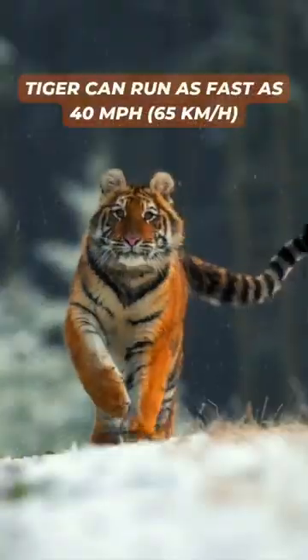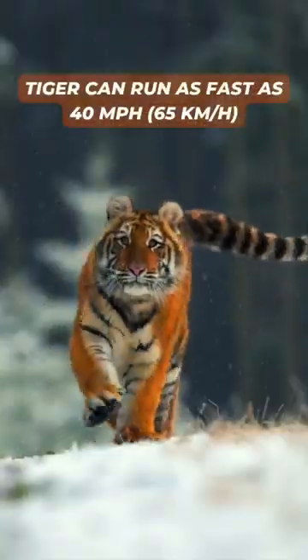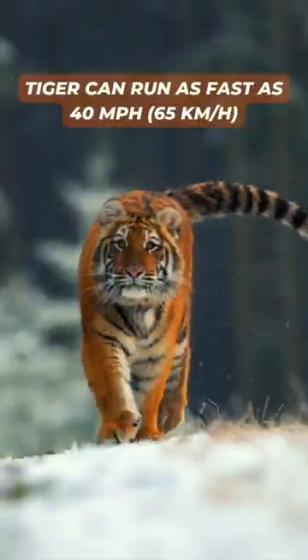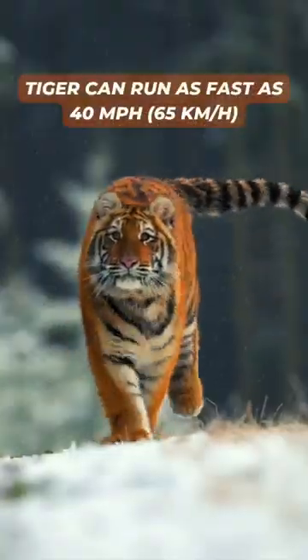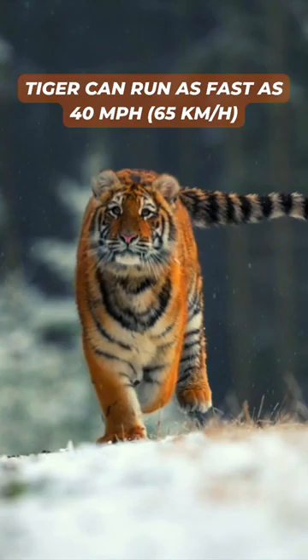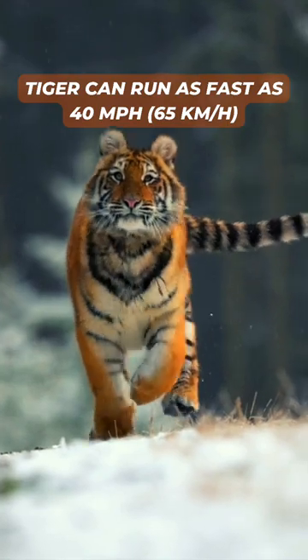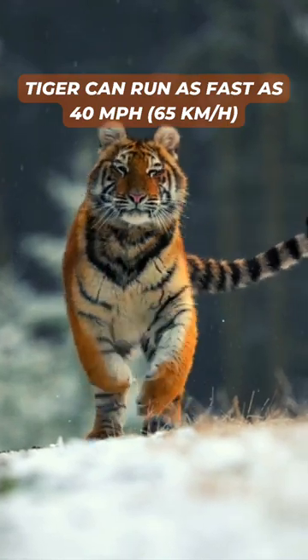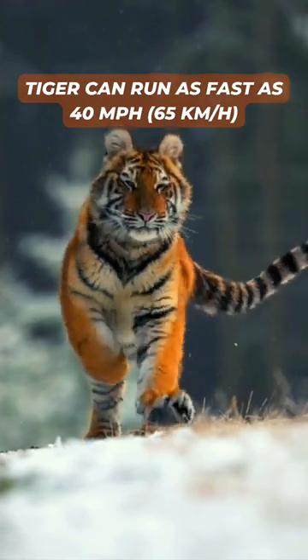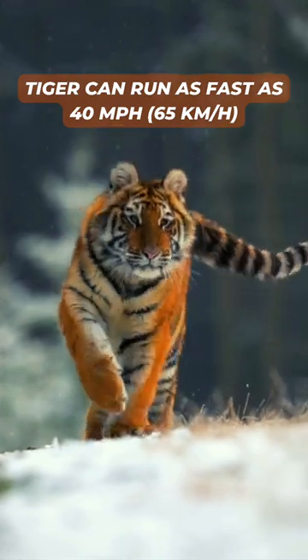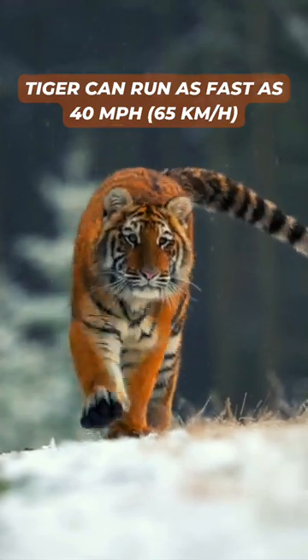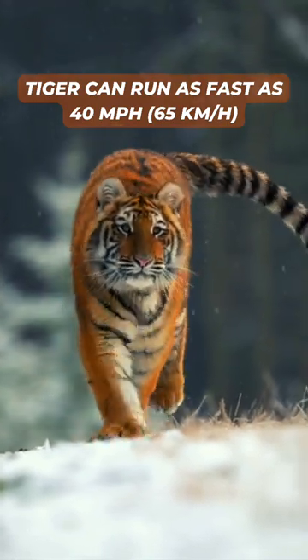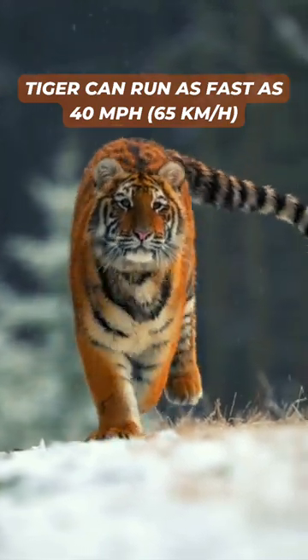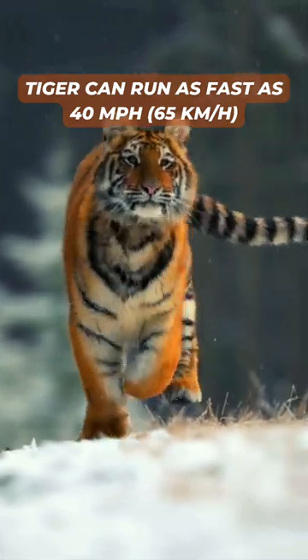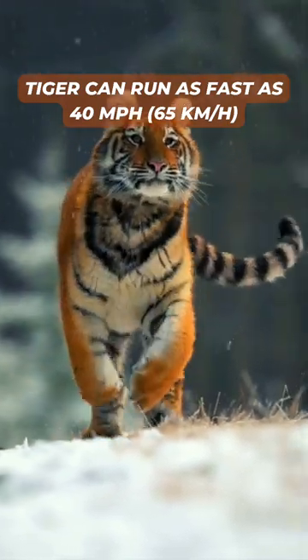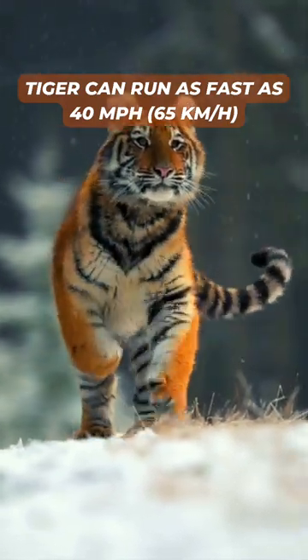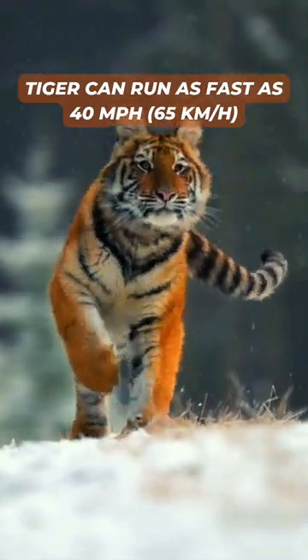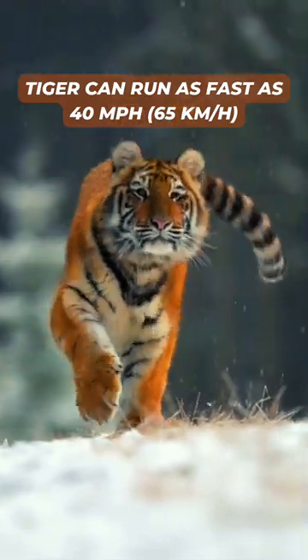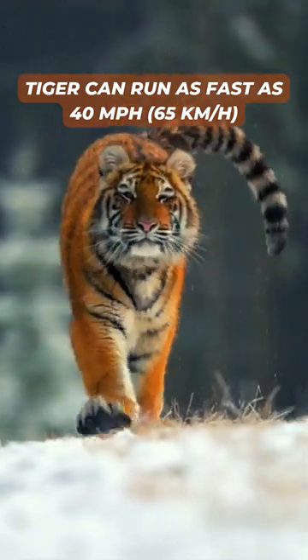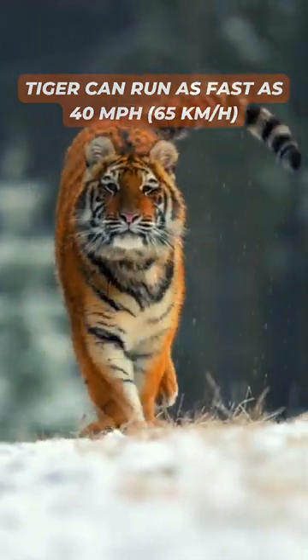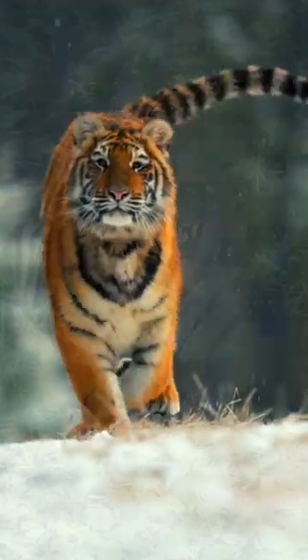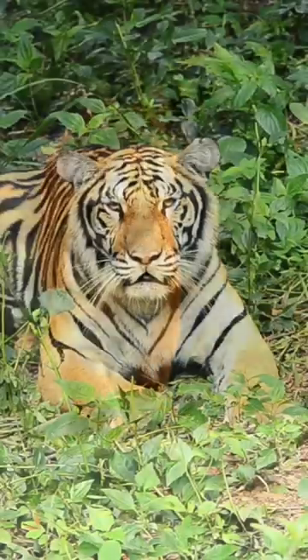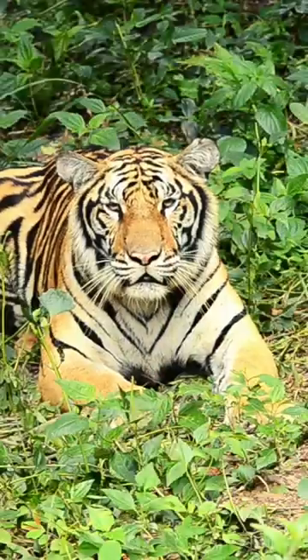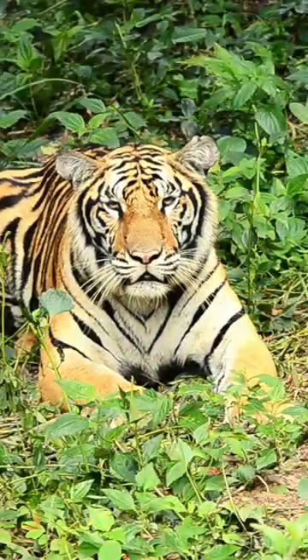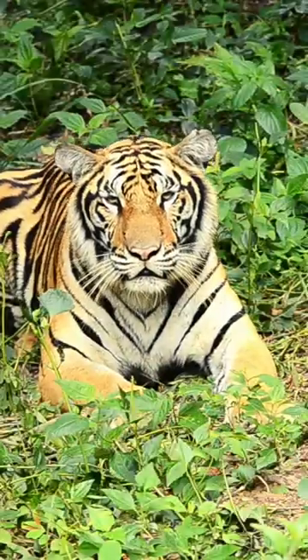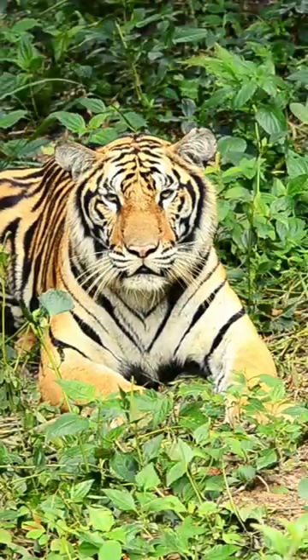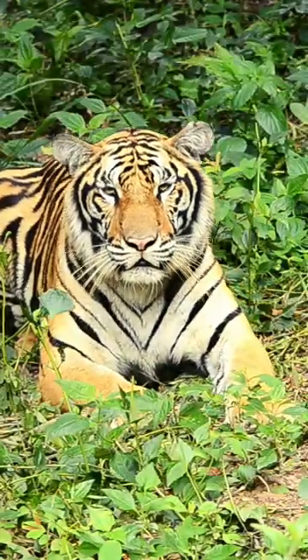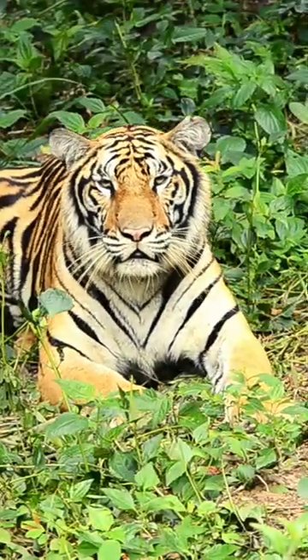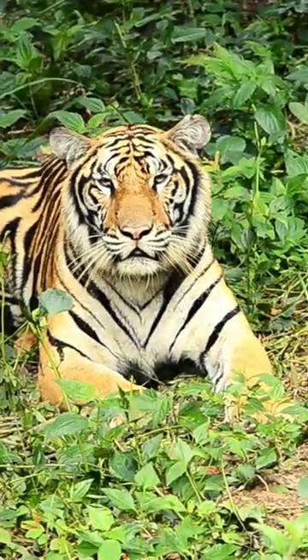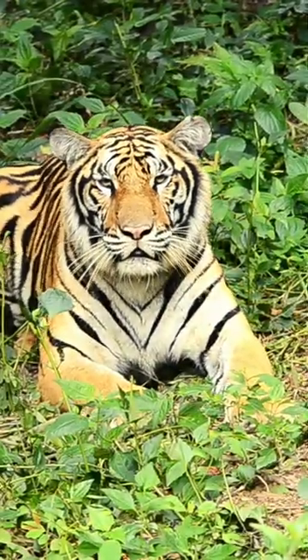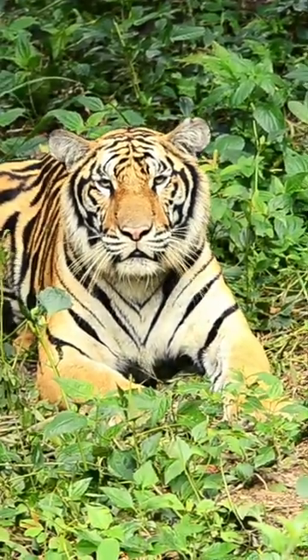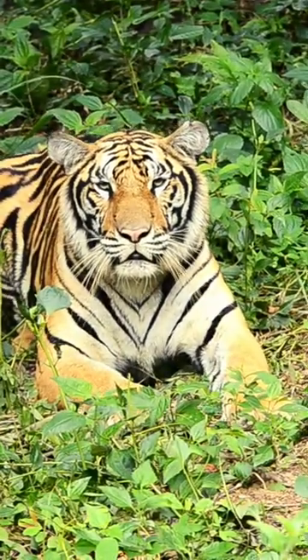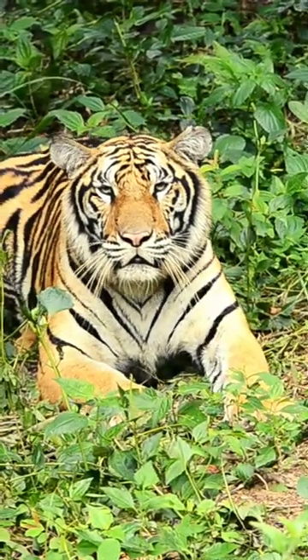A tiger can run as fast as 40 miles per hour. If you come across a tiger, it is best to walk backwards while constantly eyeing the tiger, as they mostly kill in ambush.